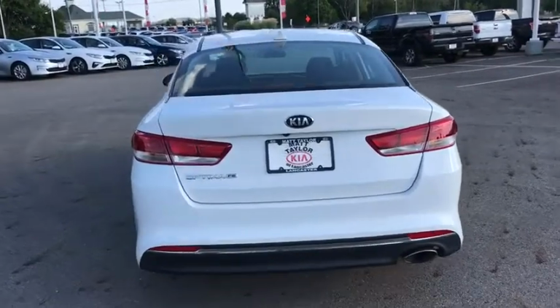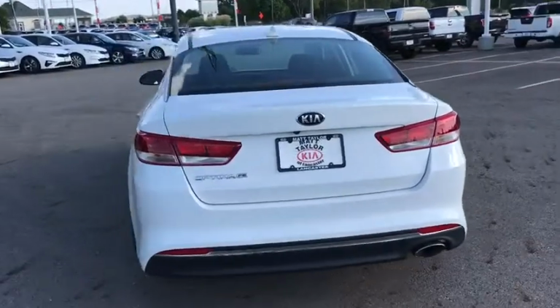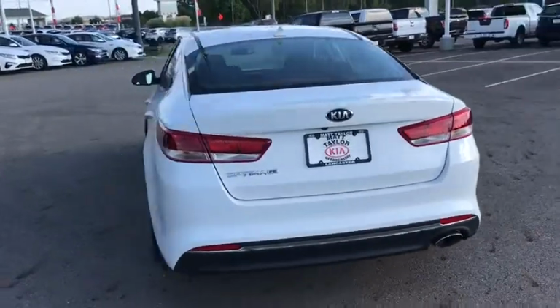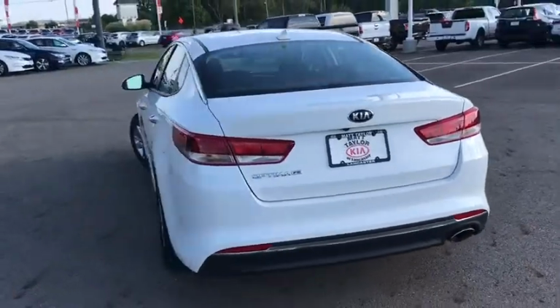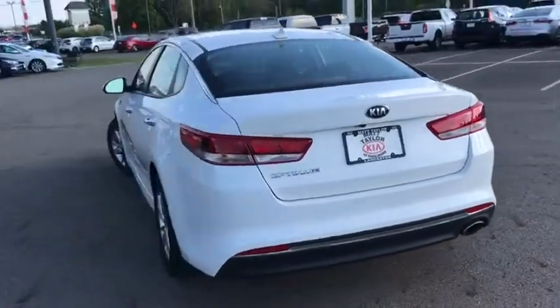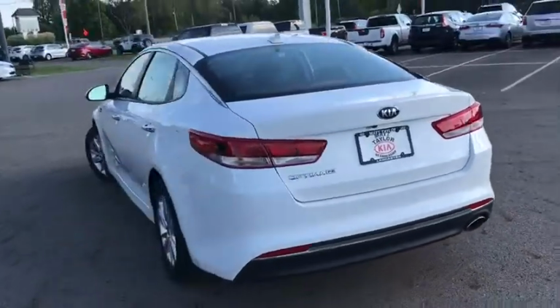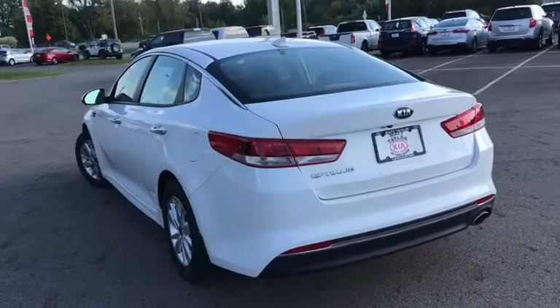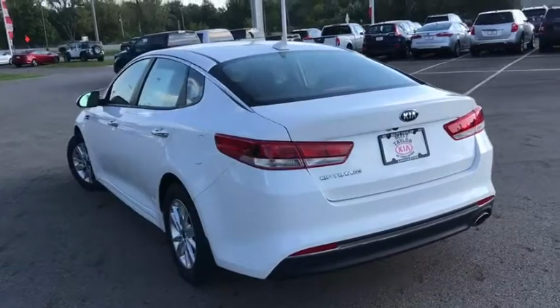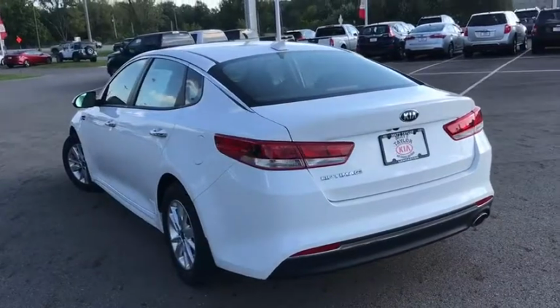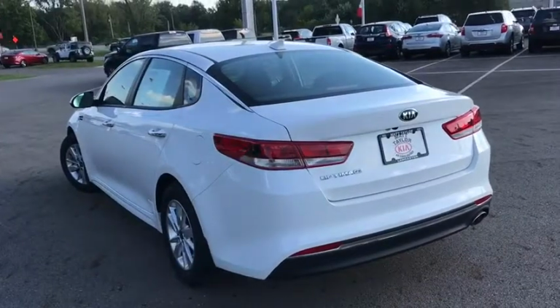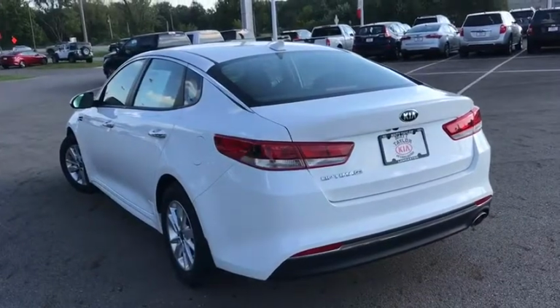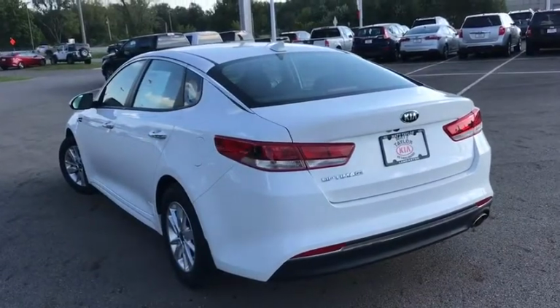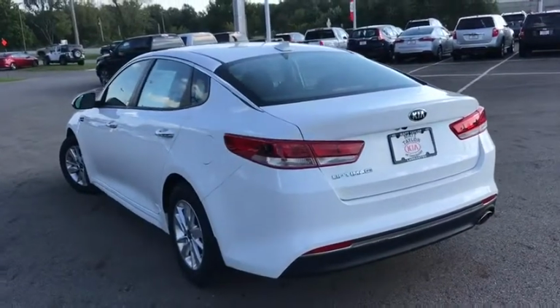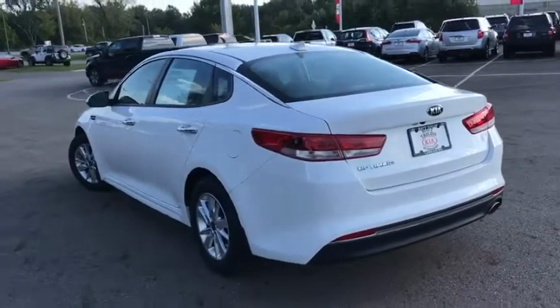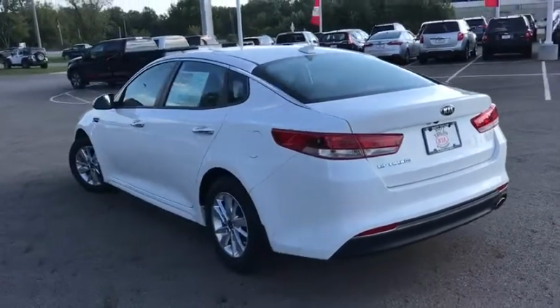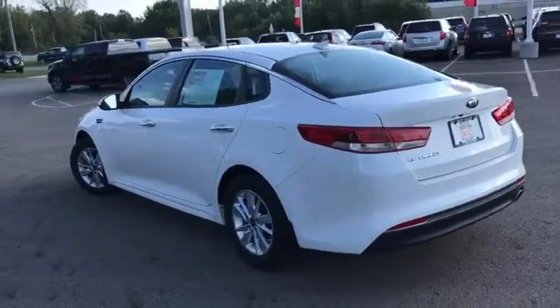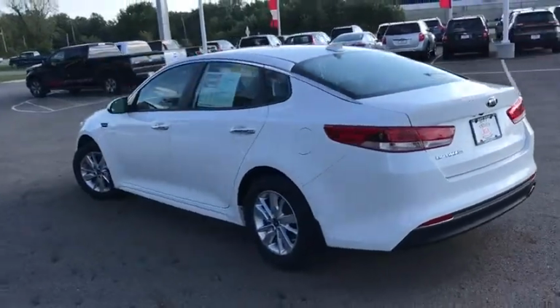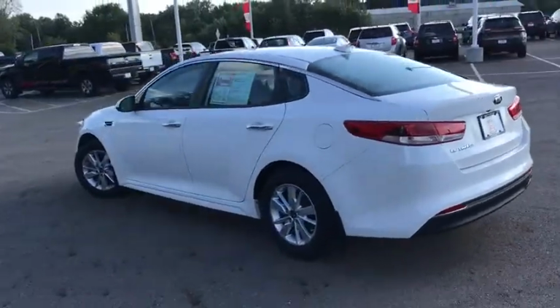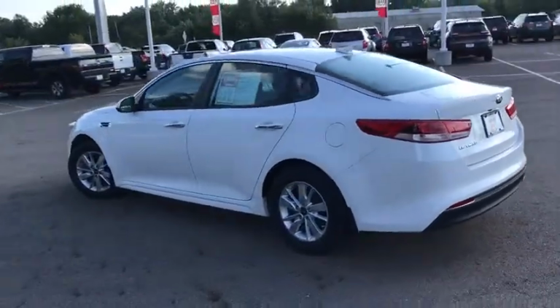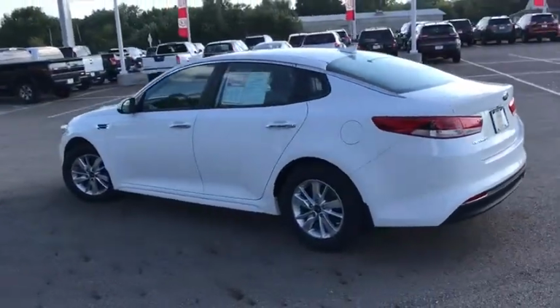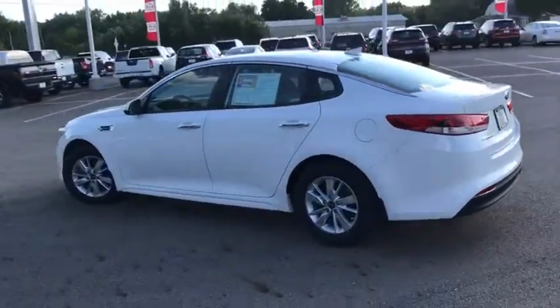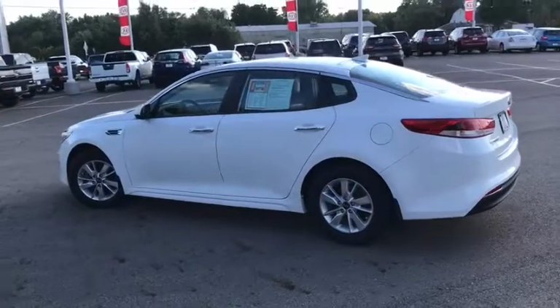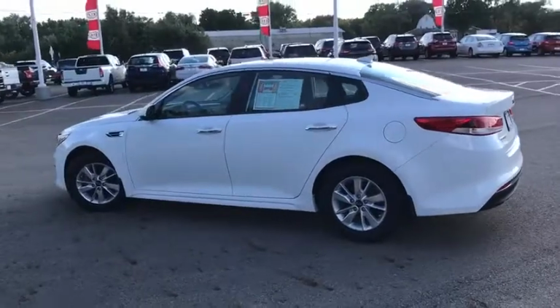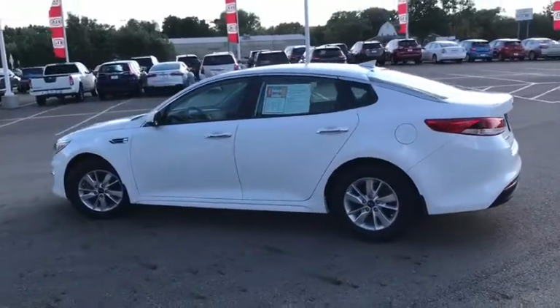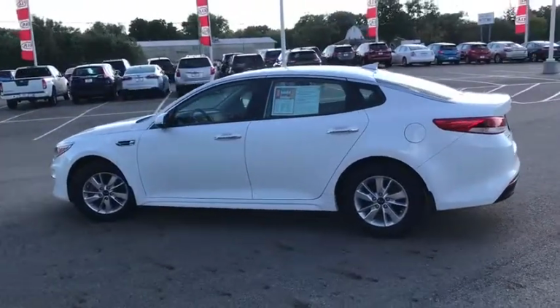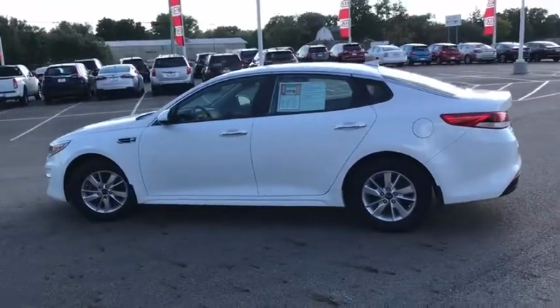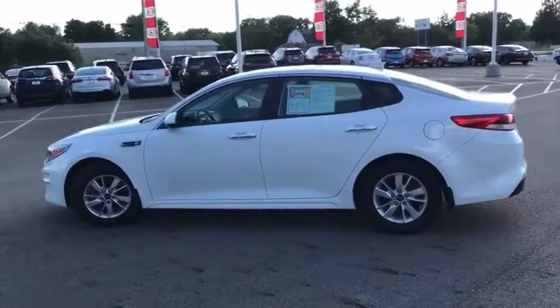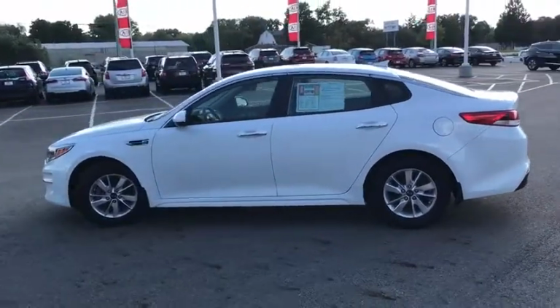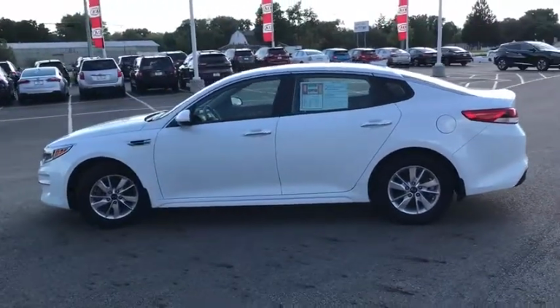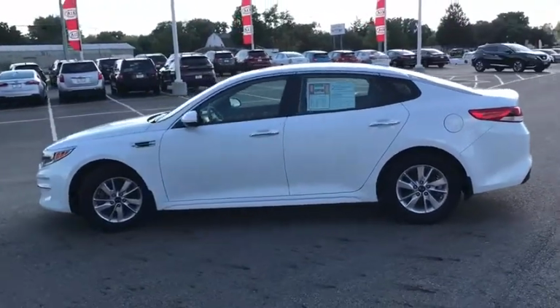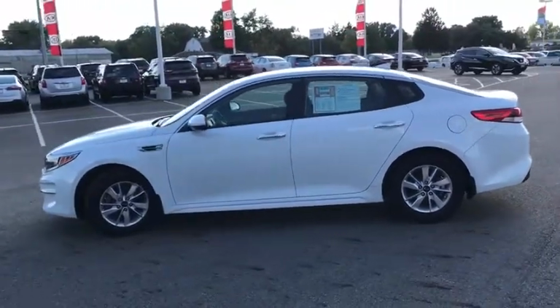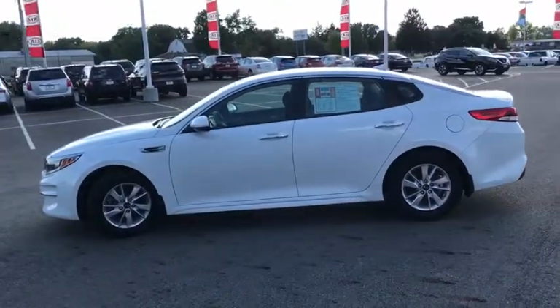Stability control, traction control, steering wheel audio controls, anti-lock braking system, keyless entry, backup camera, dual airbags, Bluetooth, adjustable steering wheel, power steering.